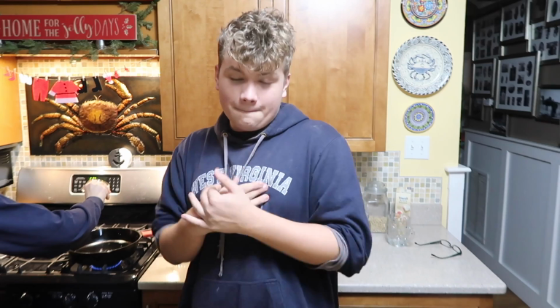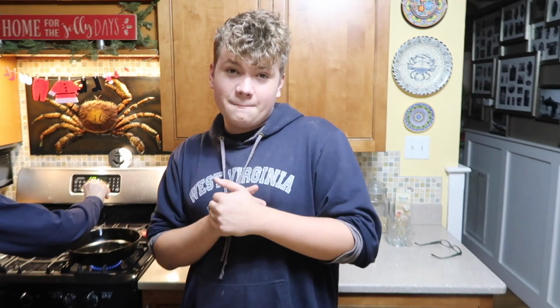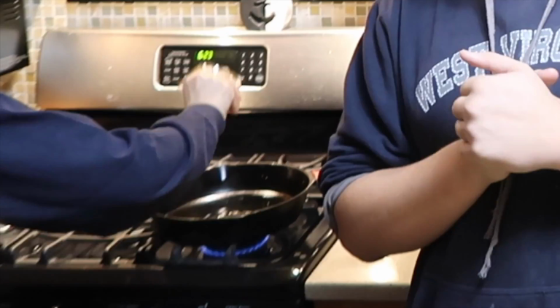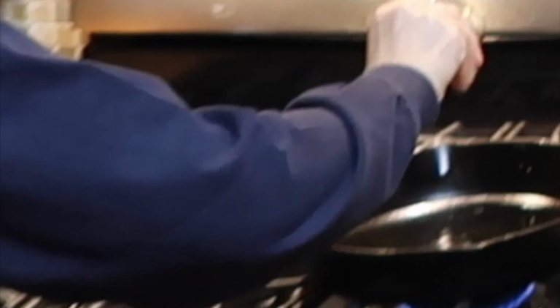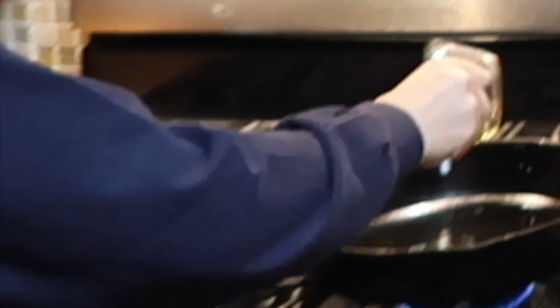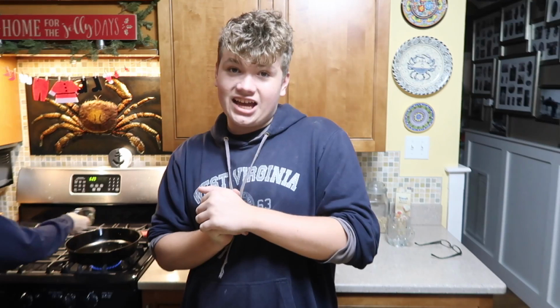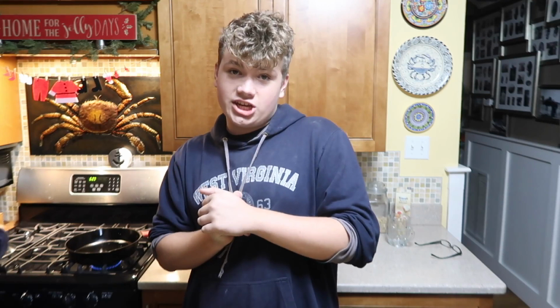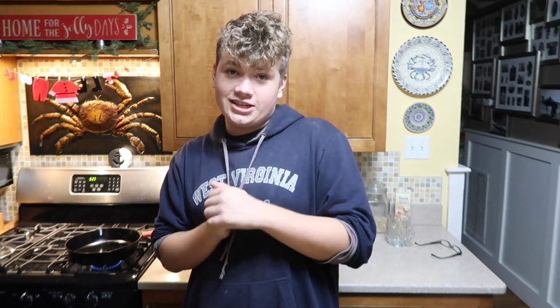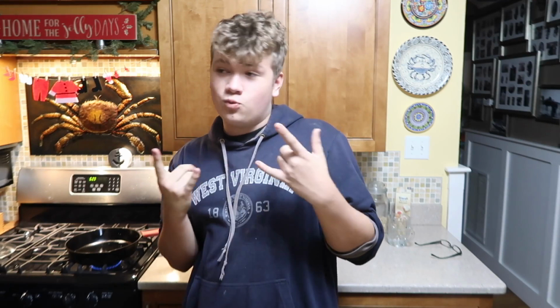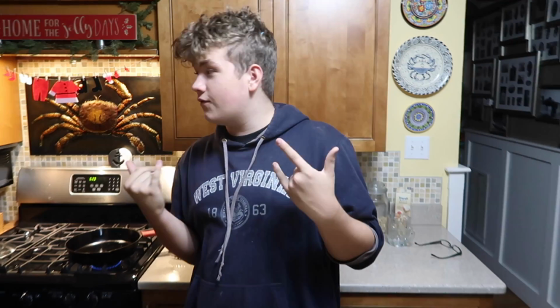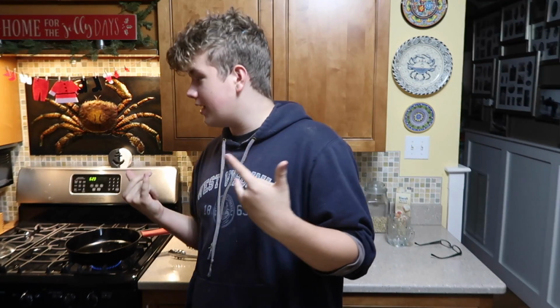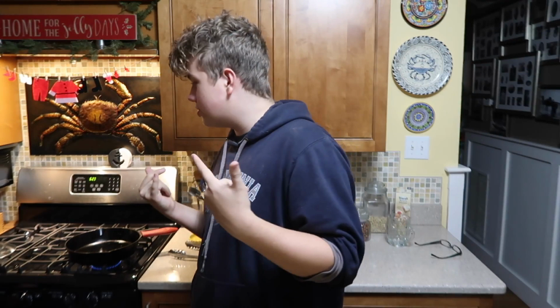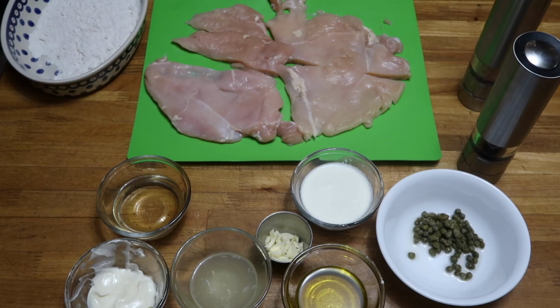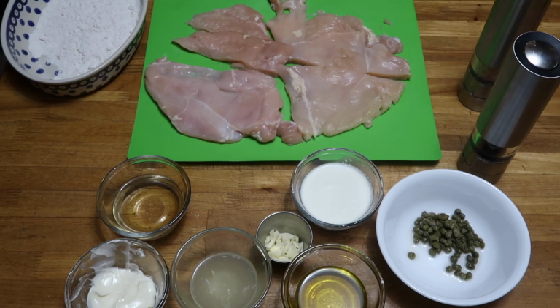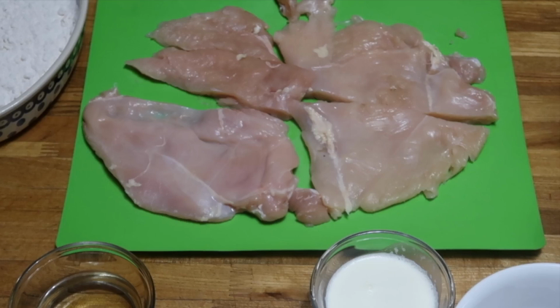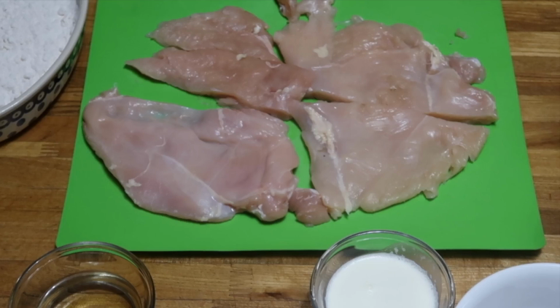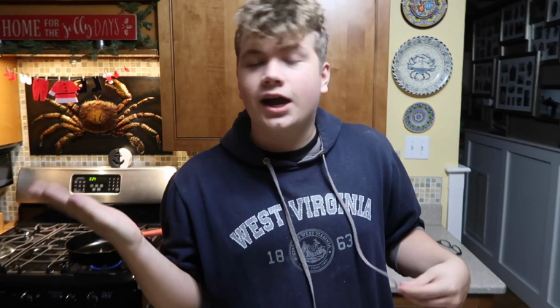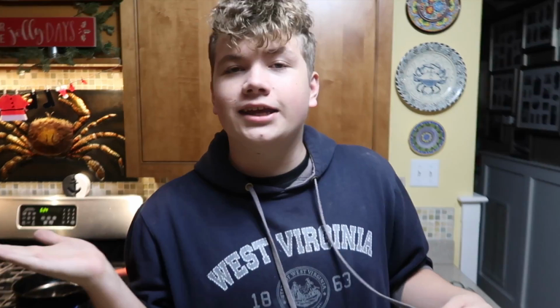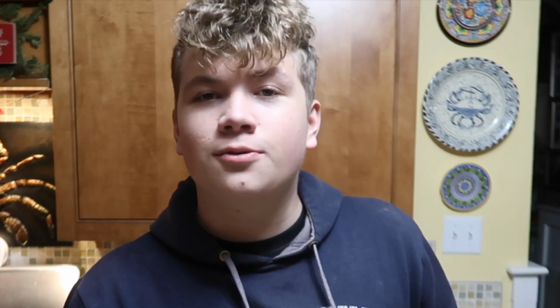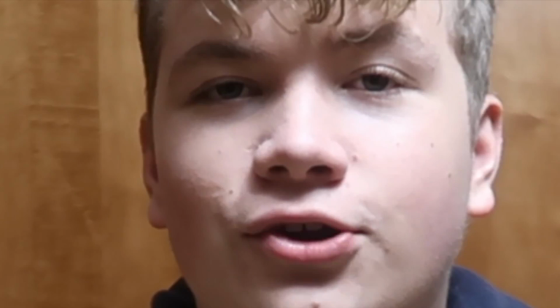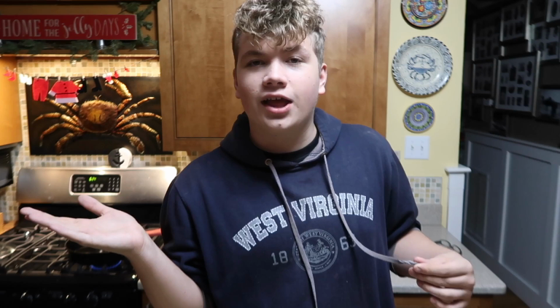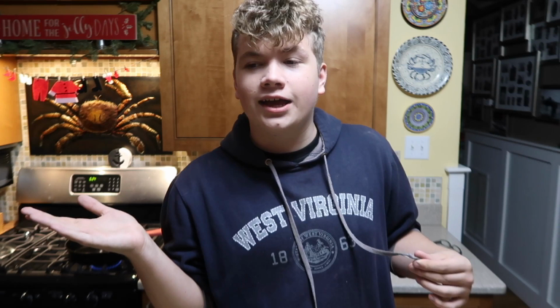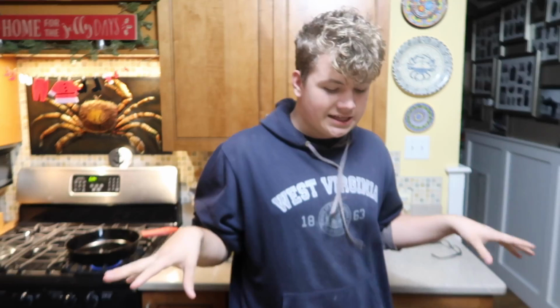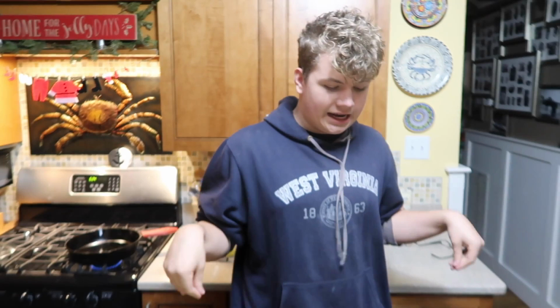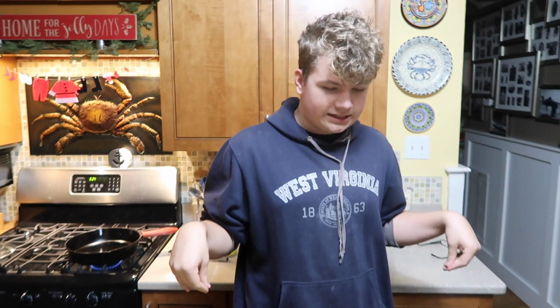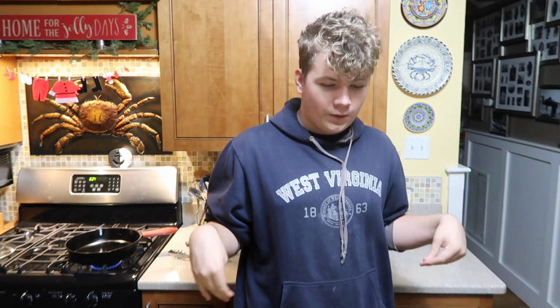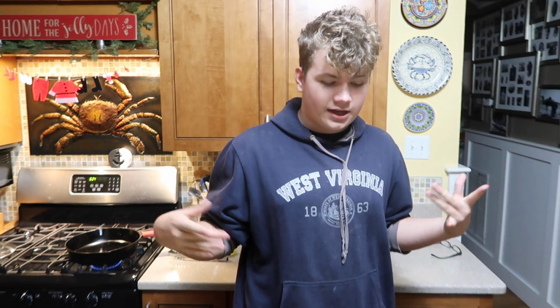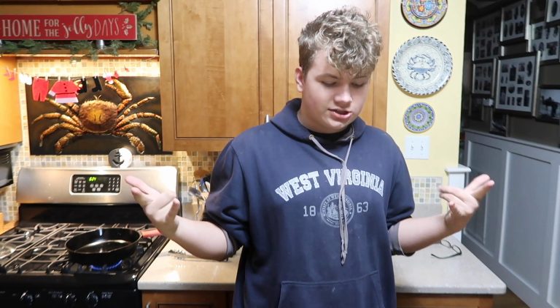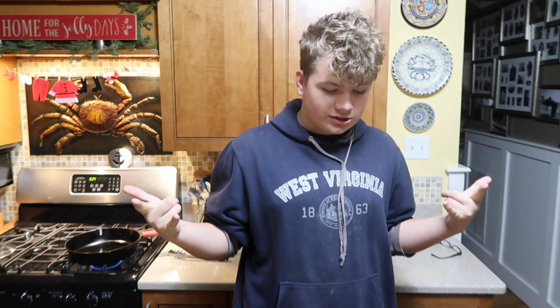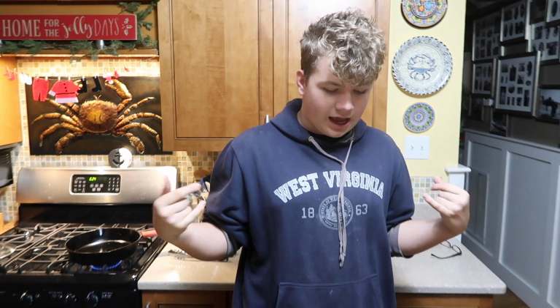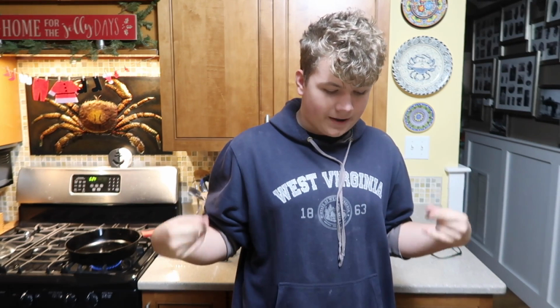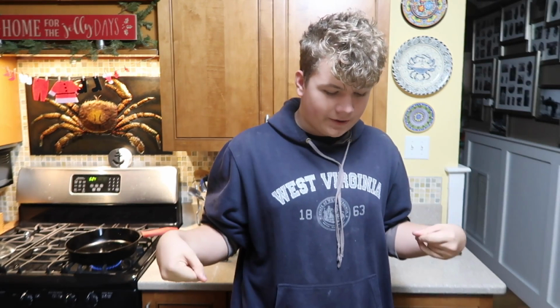We bashed that chicken into a 1/4 inch. Cut it into a butterfly, season it with salt and pepper.